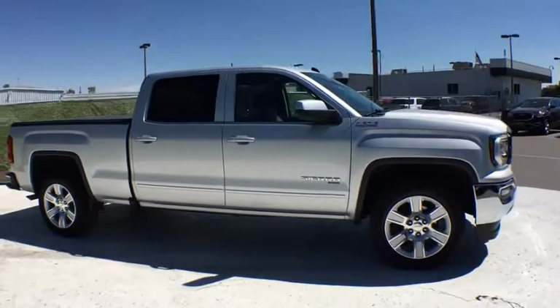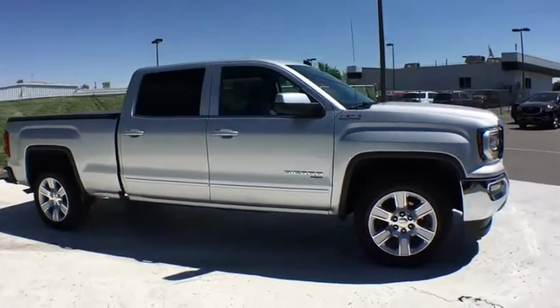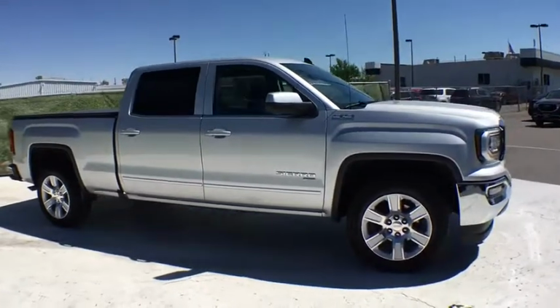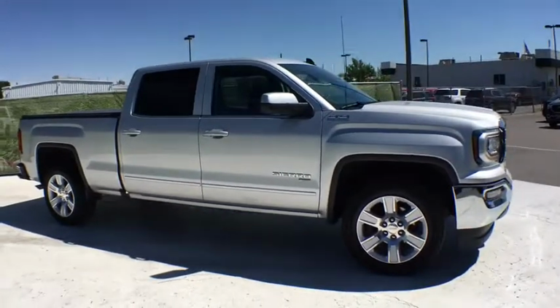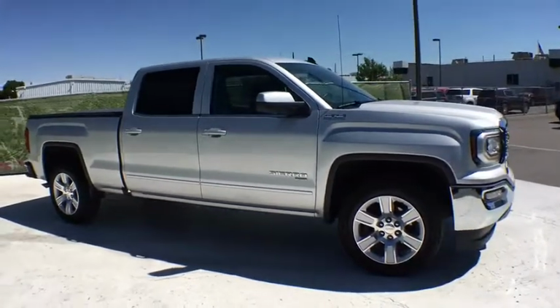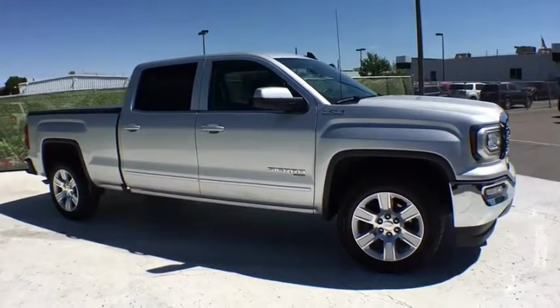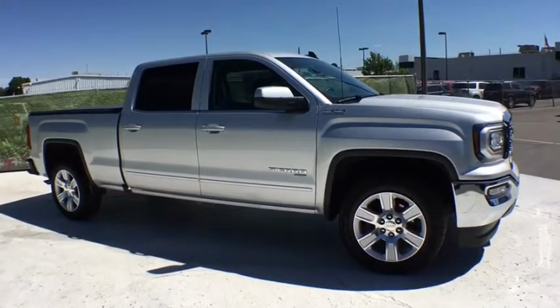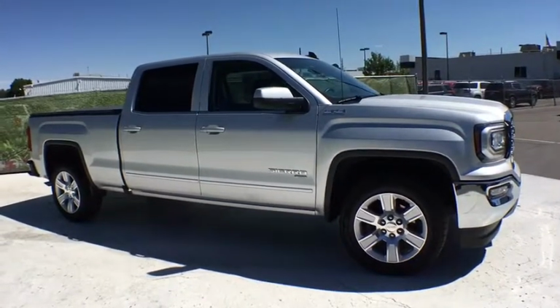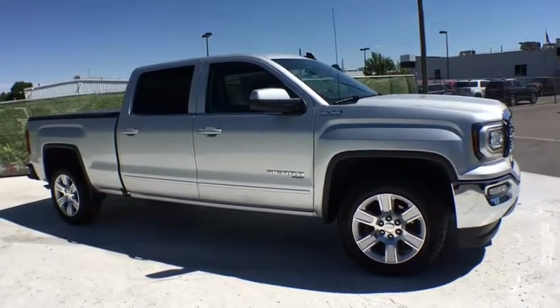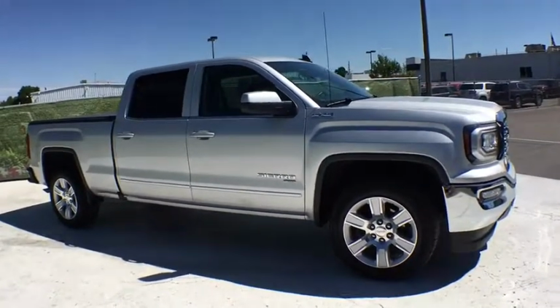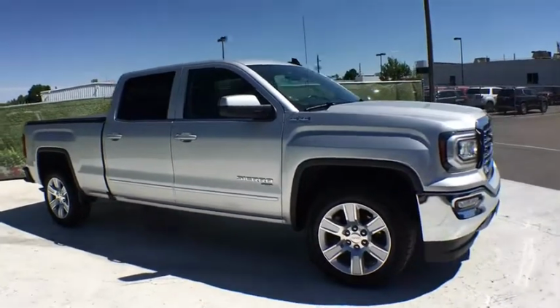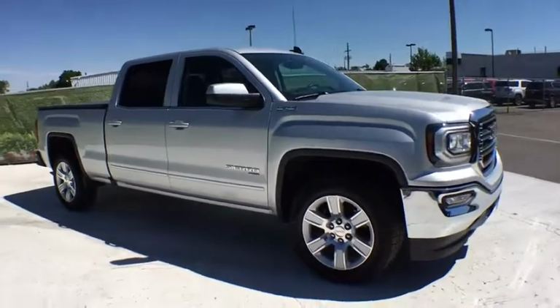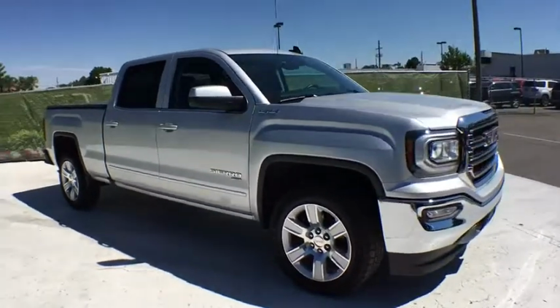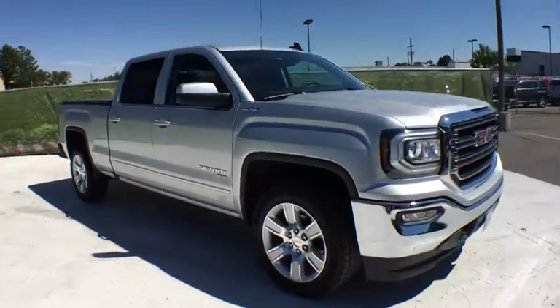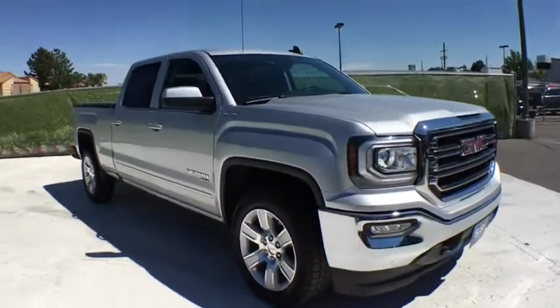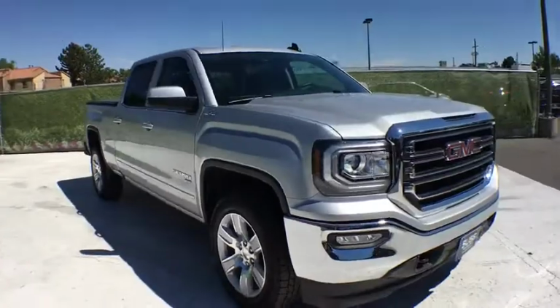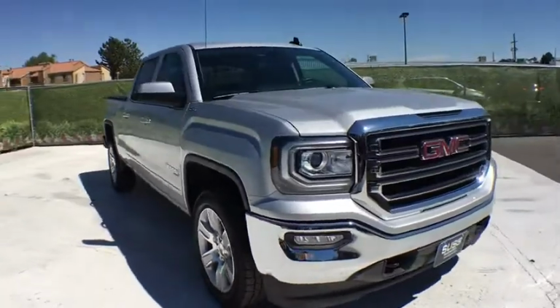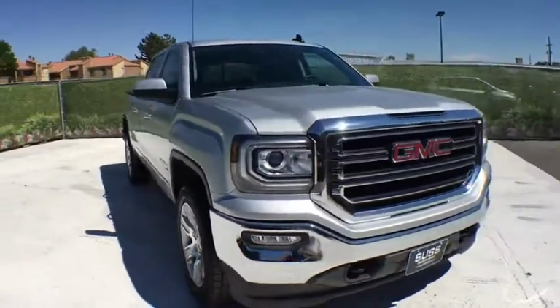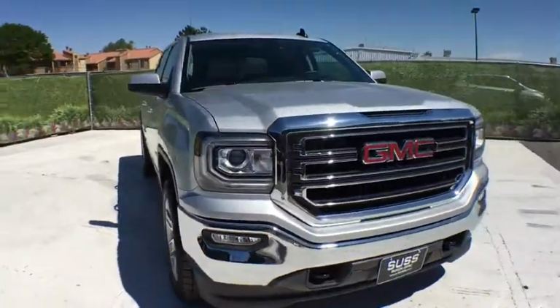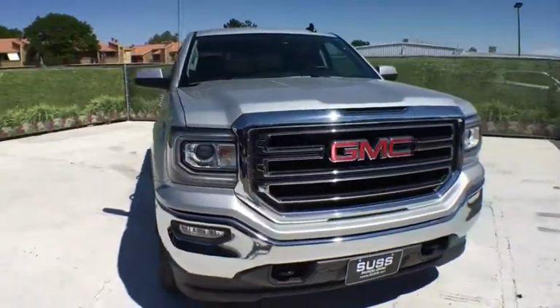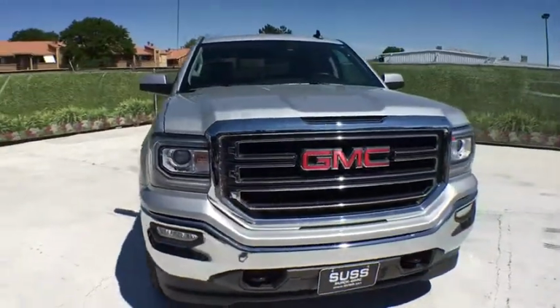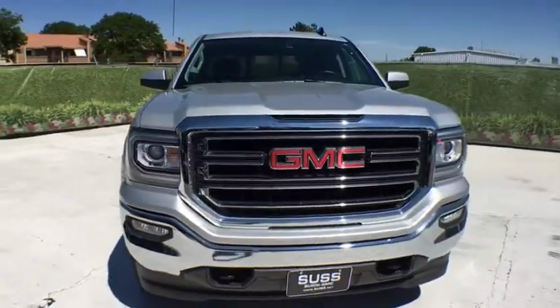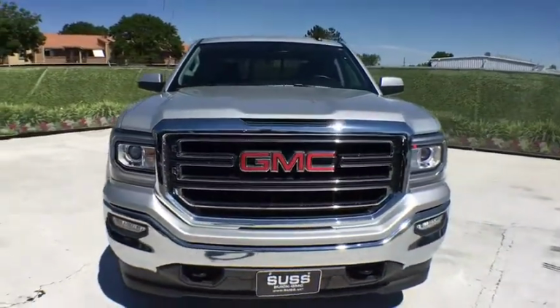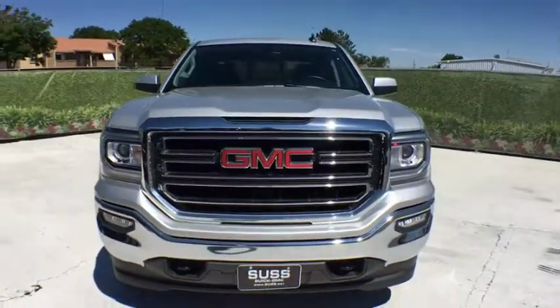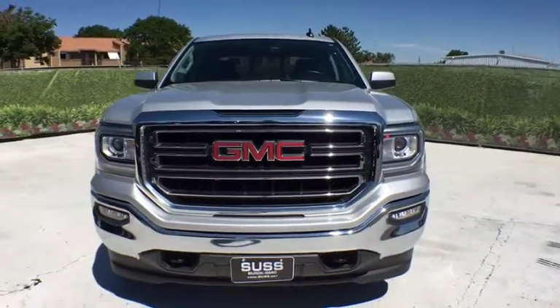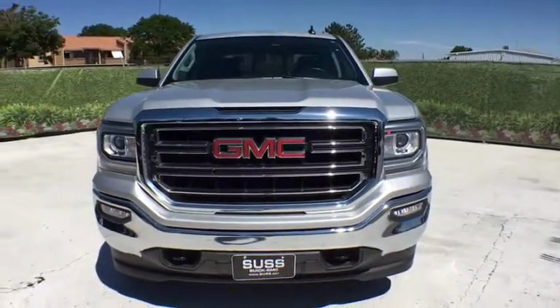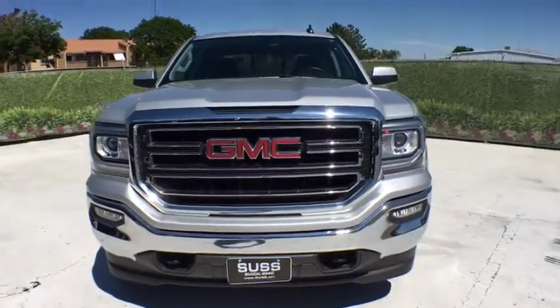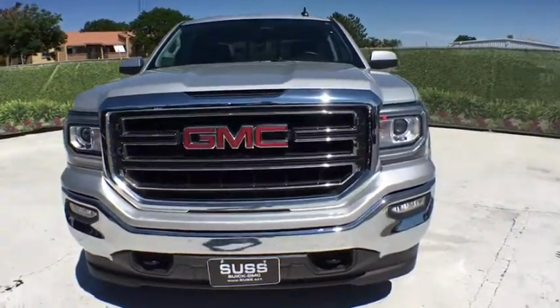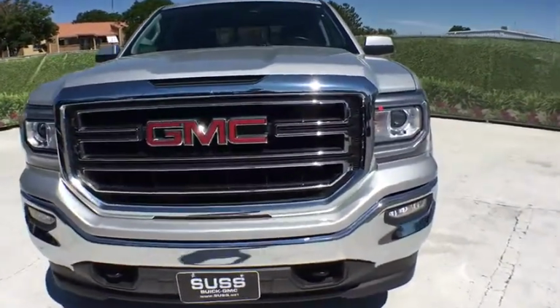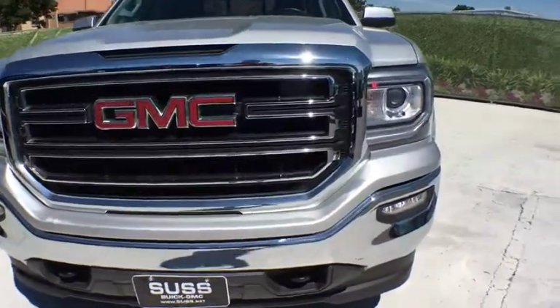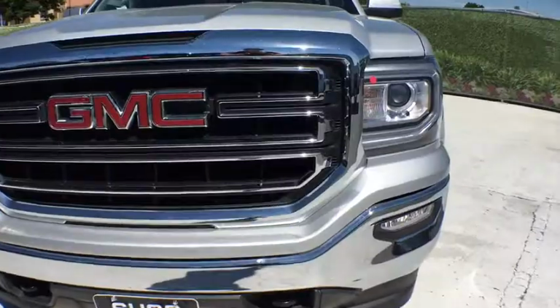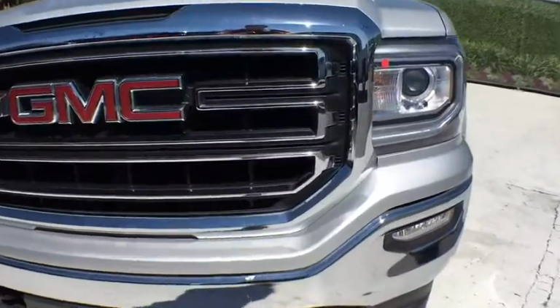This vehicle has less than 10,000 miles. Here are some of this vehicle's great options: navigation system, leather seats, power seat. Your new ride is just a phone call away.